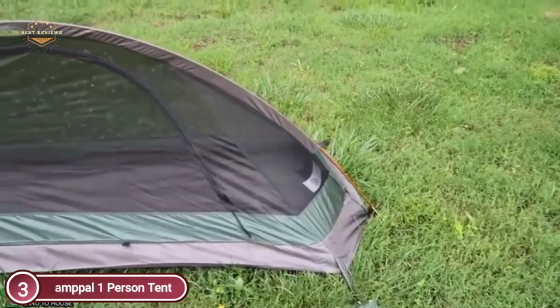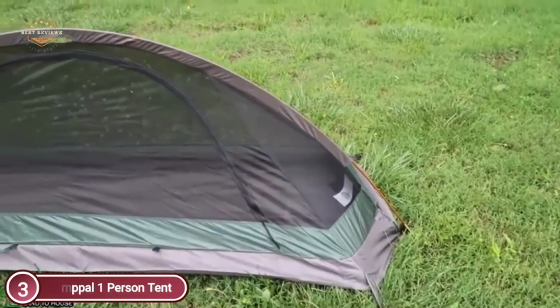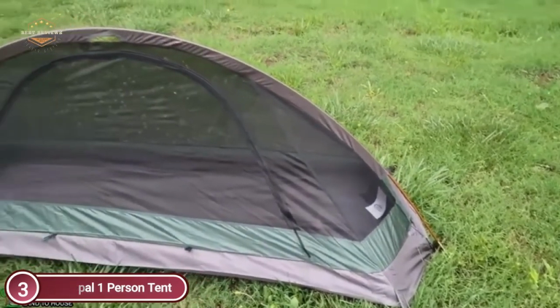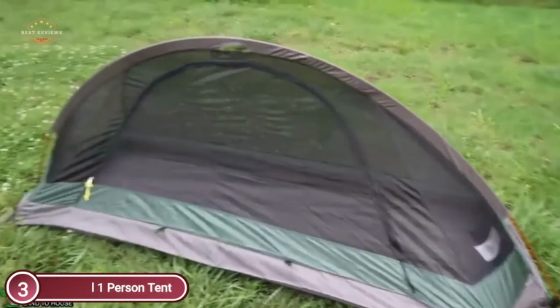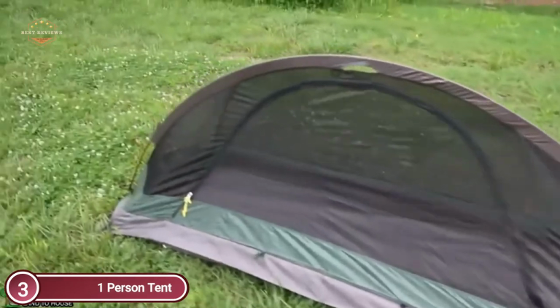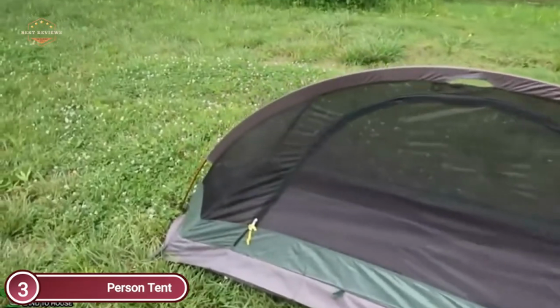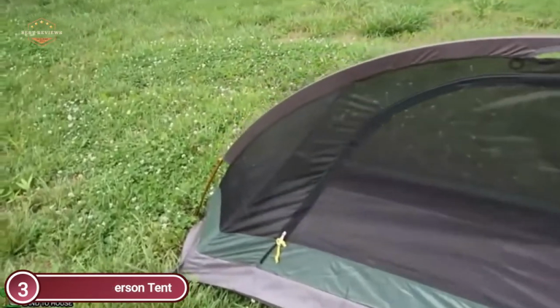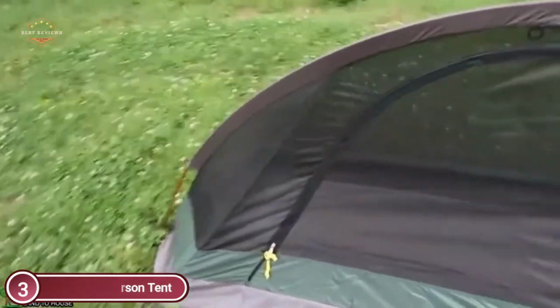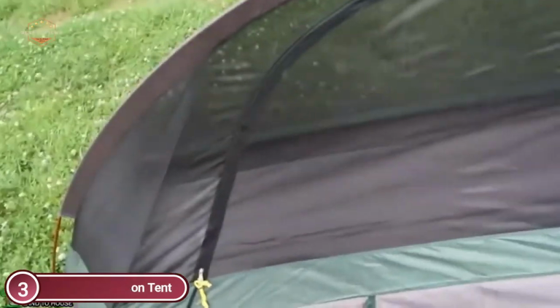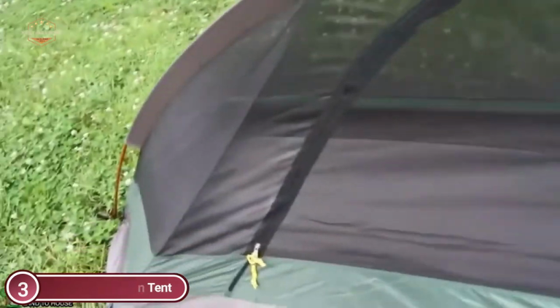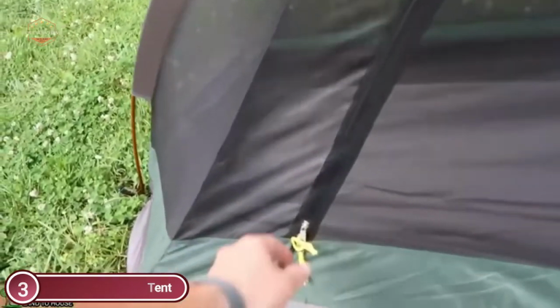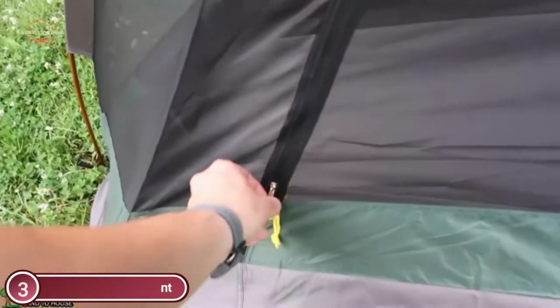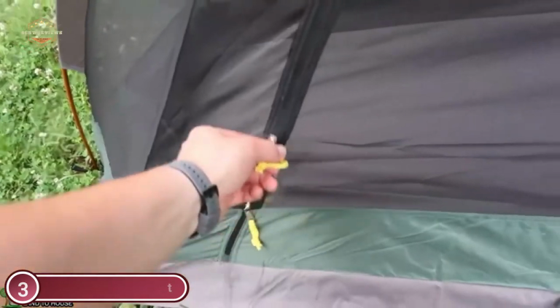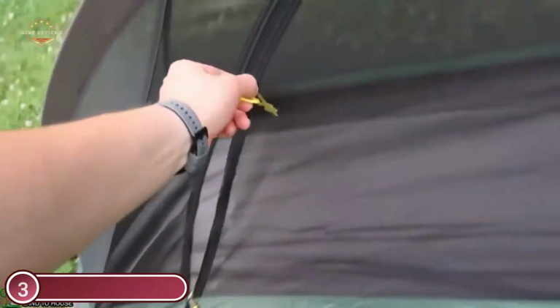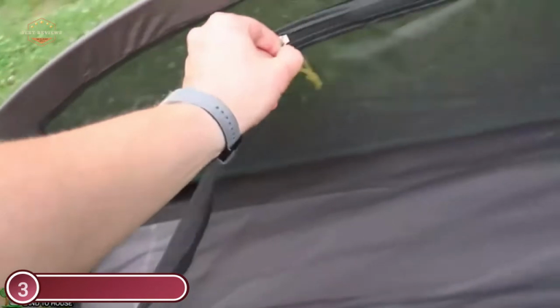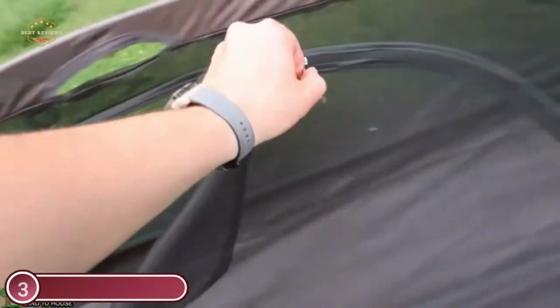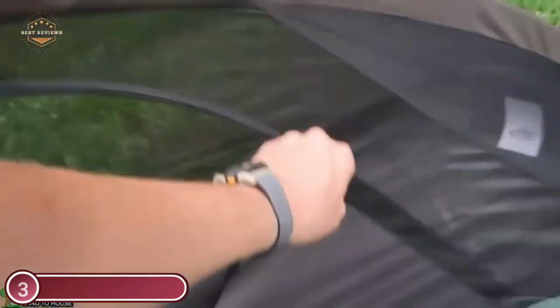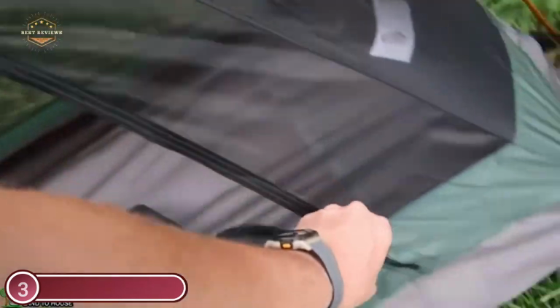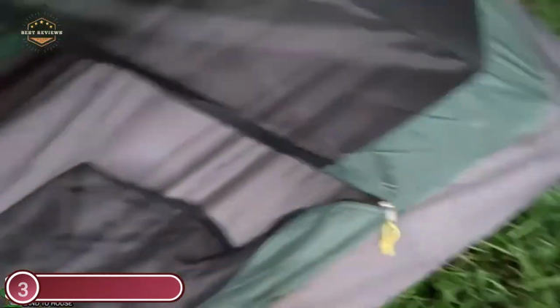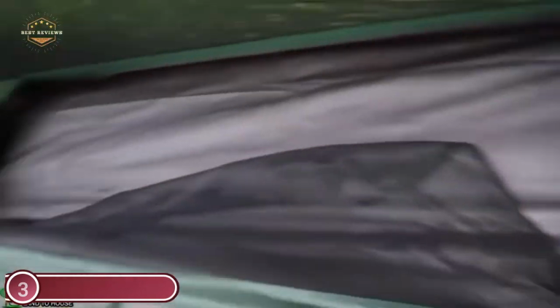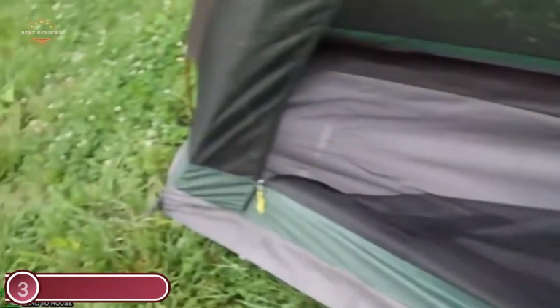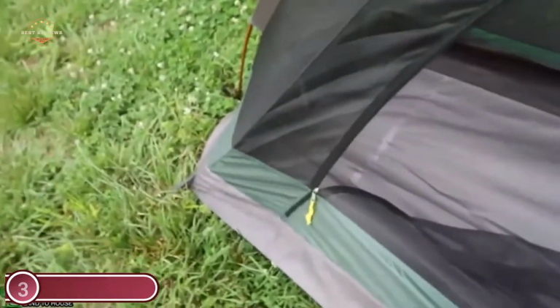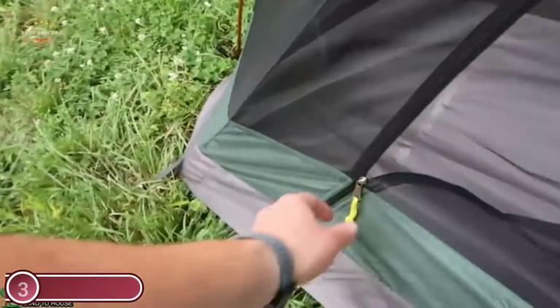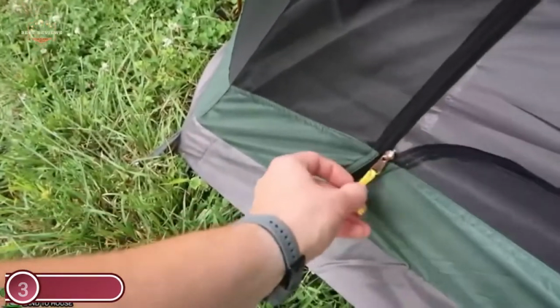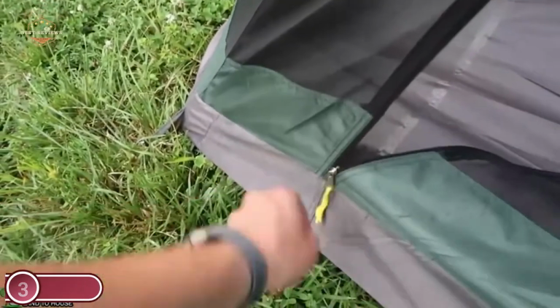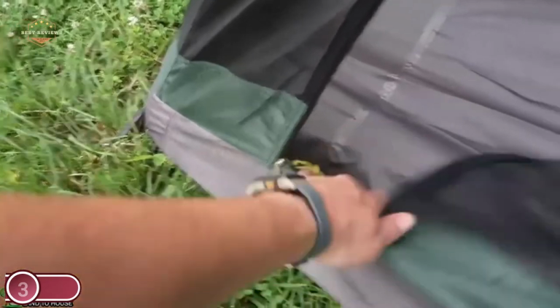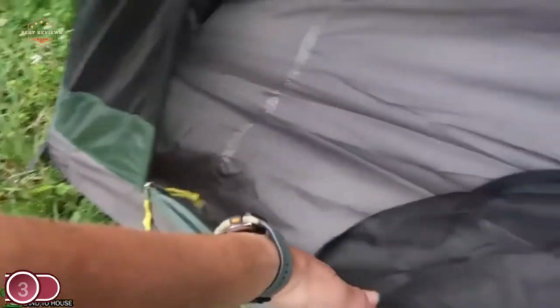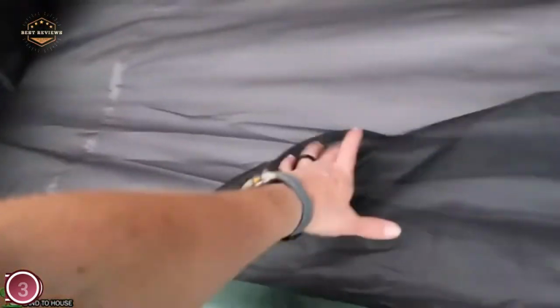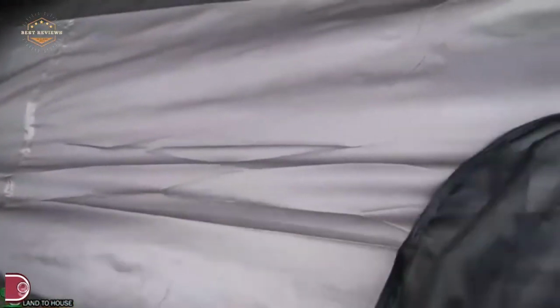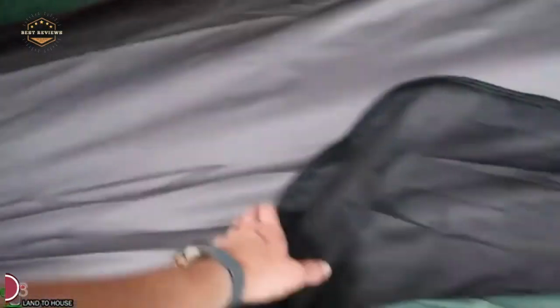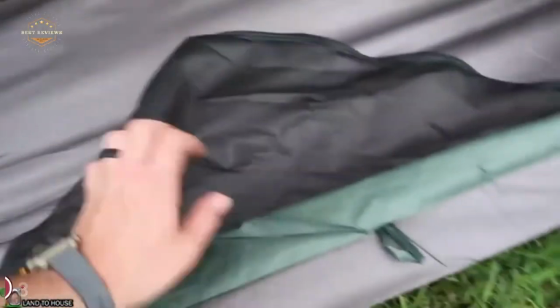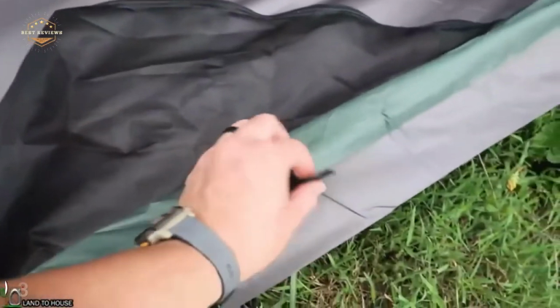It is extremely easy to set up — it only takes three minutes to pitch for a beginner. The specially designed larger carry bag allows you to fold the tent loosely and pack it away quickly.